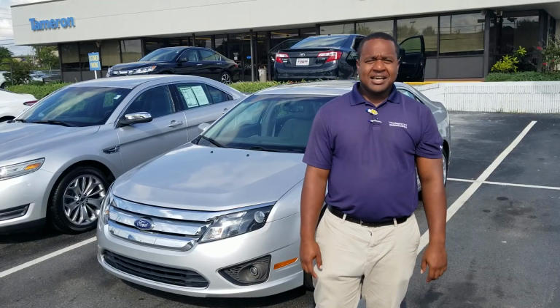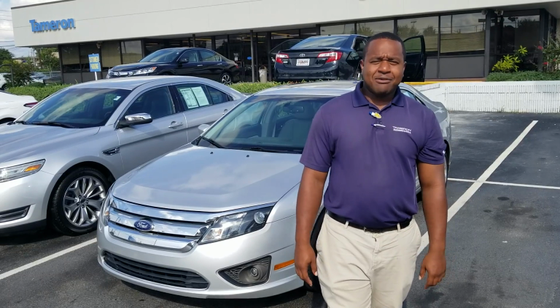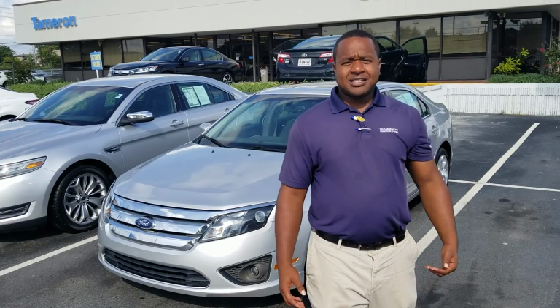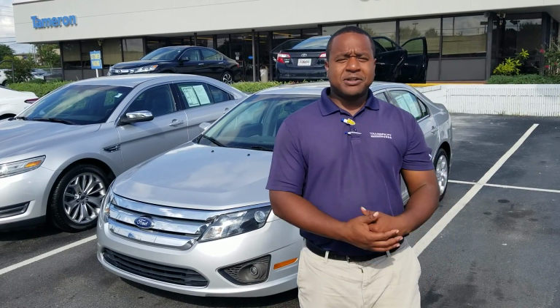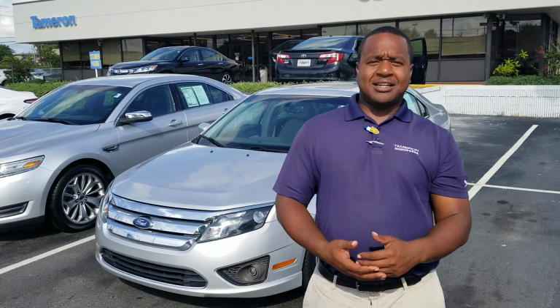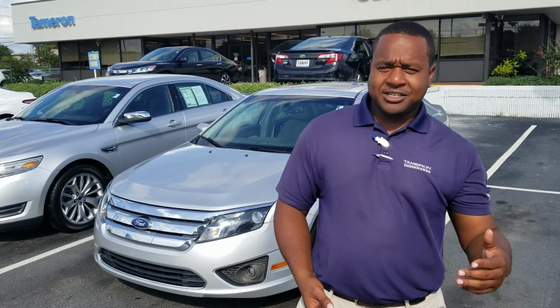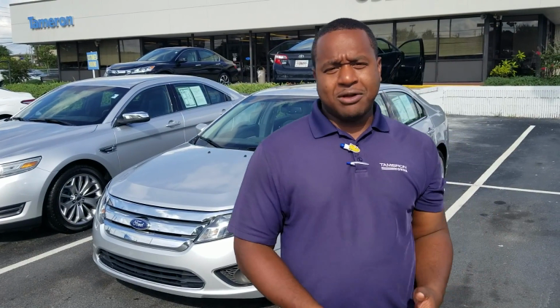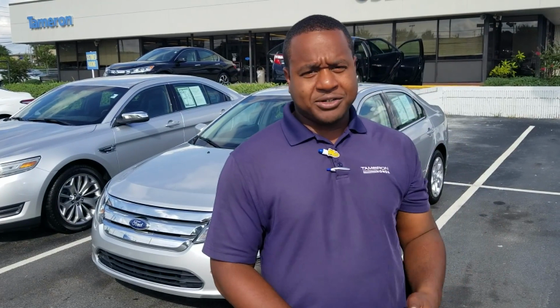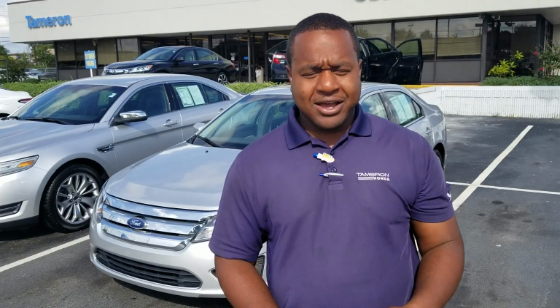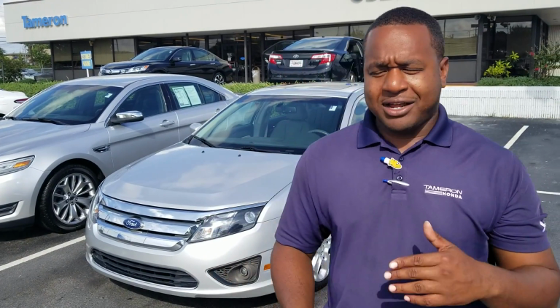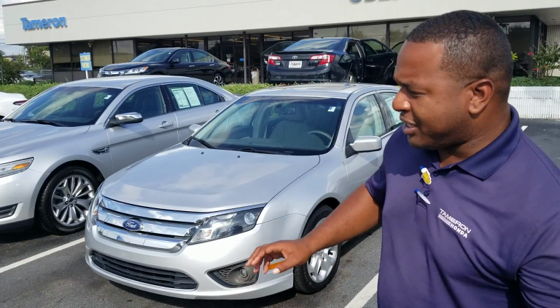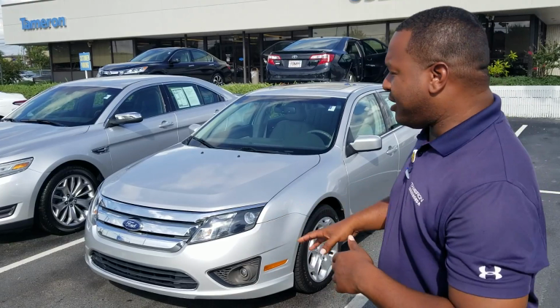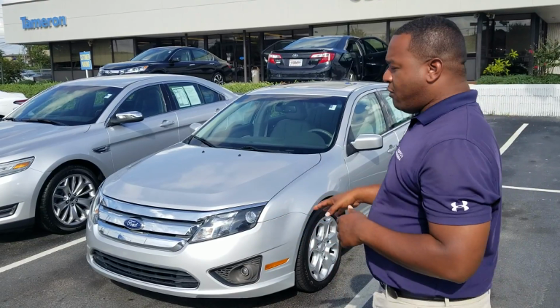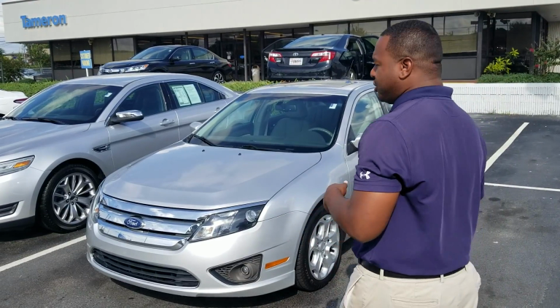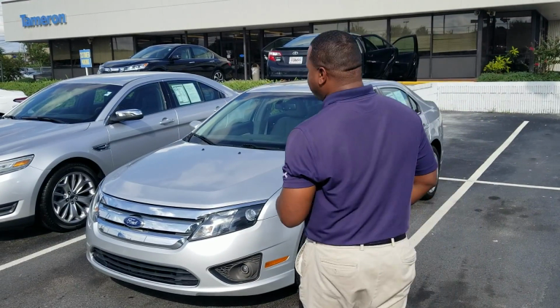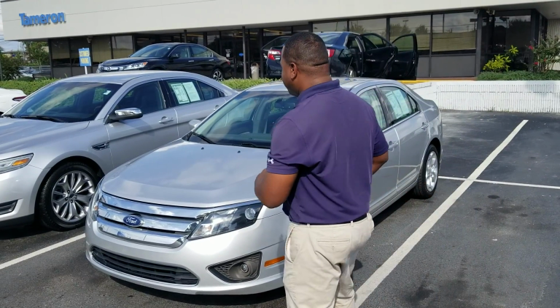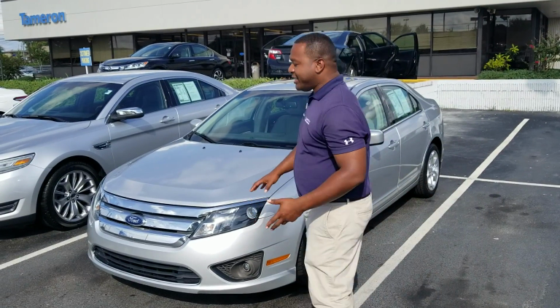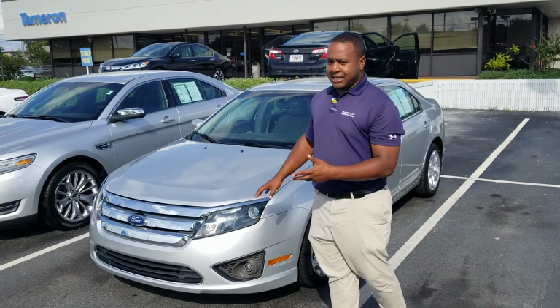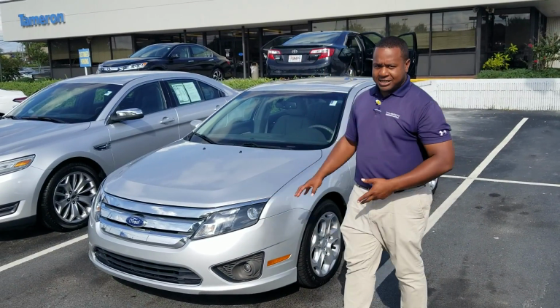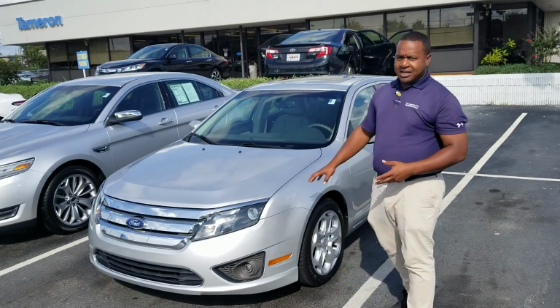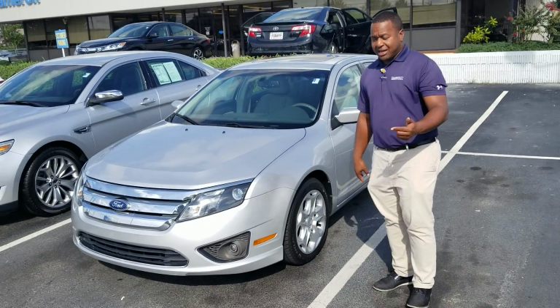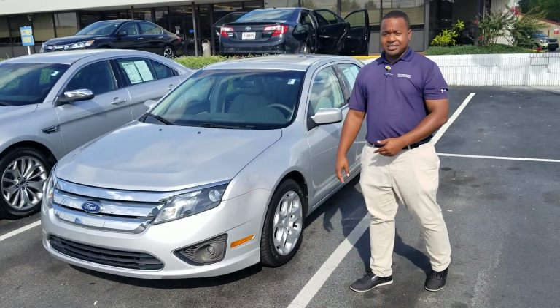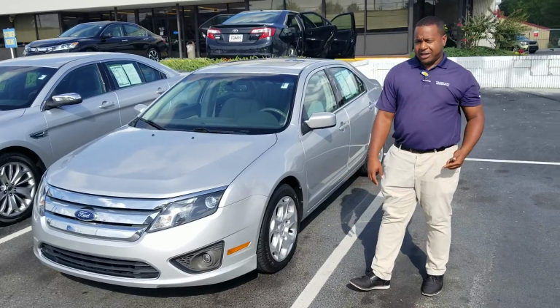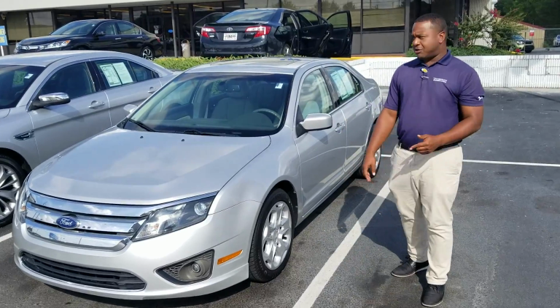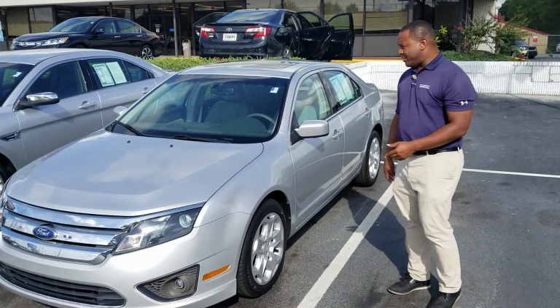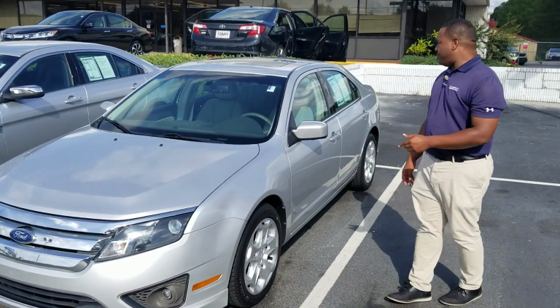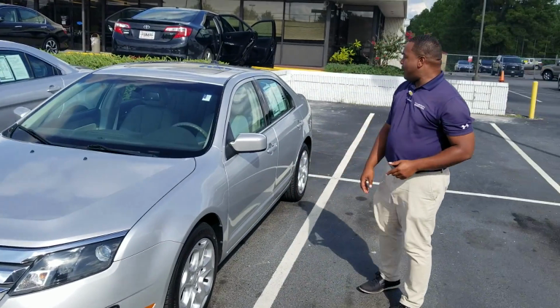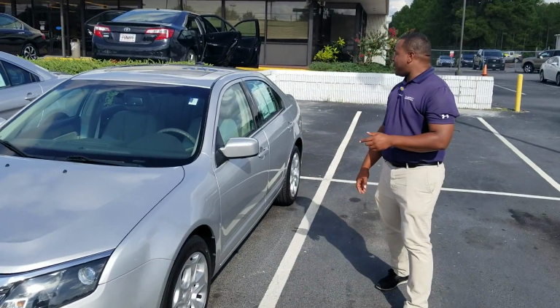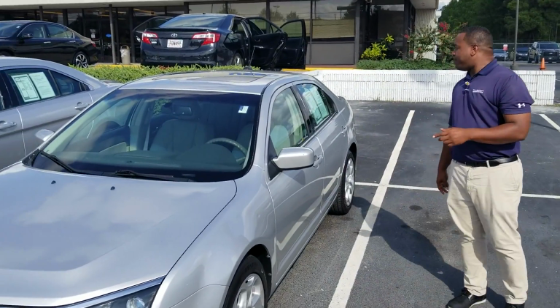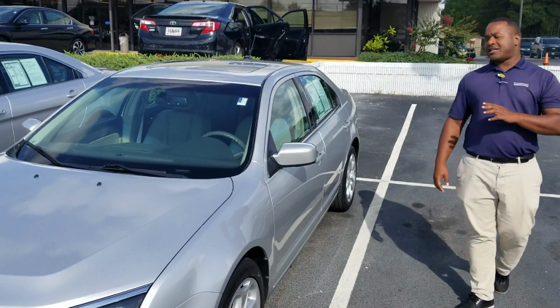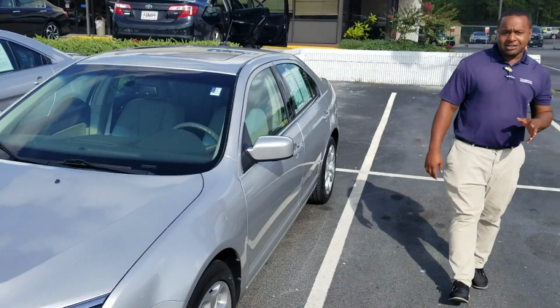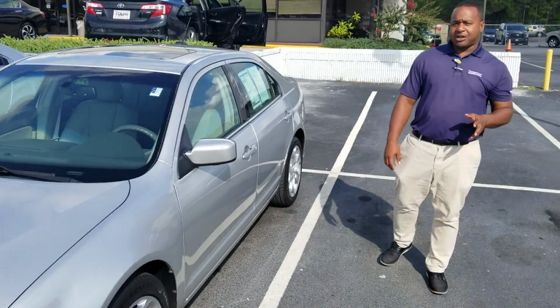Hey Renita, this is Phil Nelson just shooting you a quick video just like you asked on that 2011 Ford Fusion. As you can see, this thing is in excellent condition. It's a locally owned, locally traded vehicle, and it only has about 82,000 miles on it.